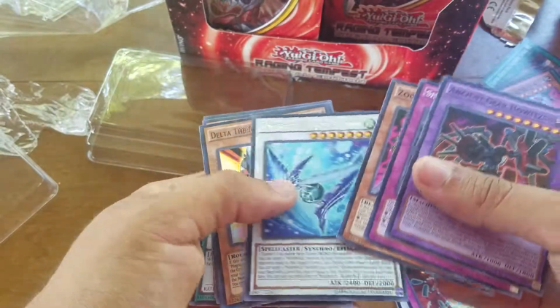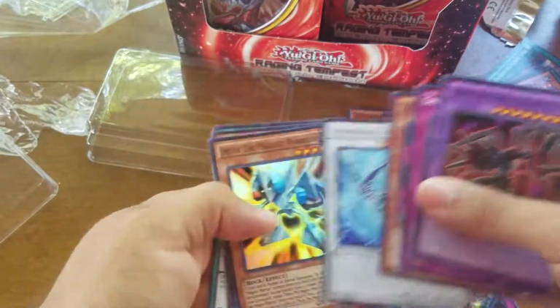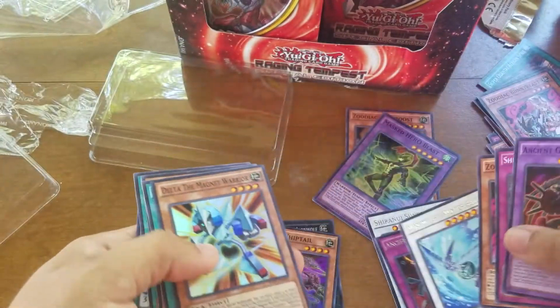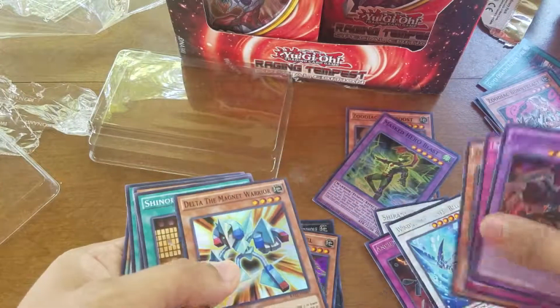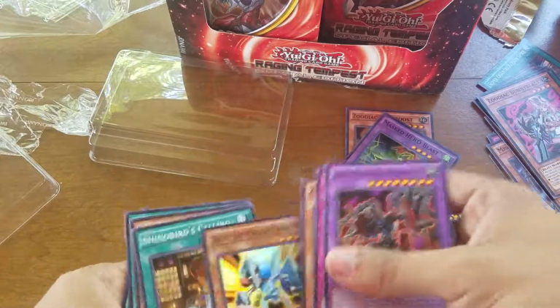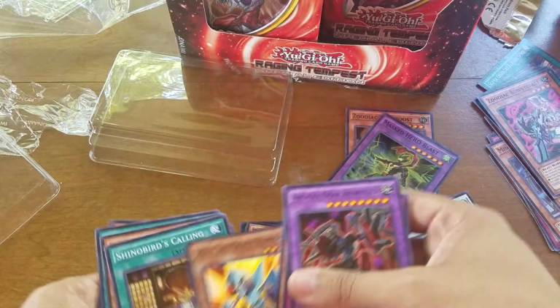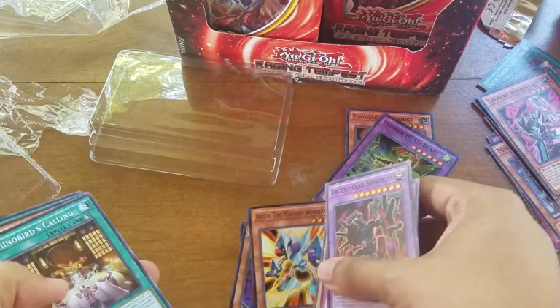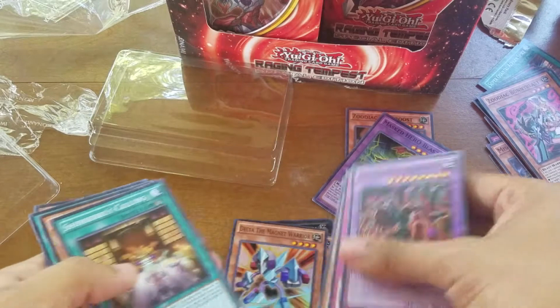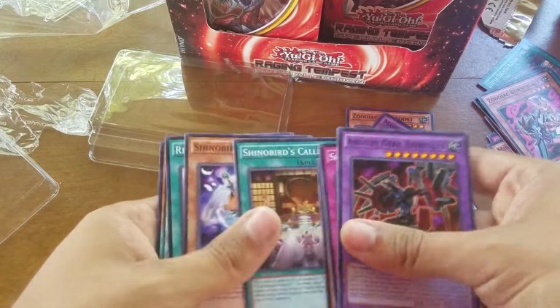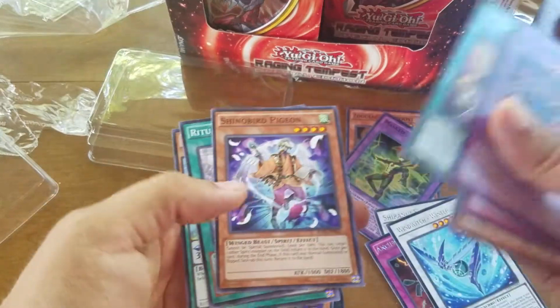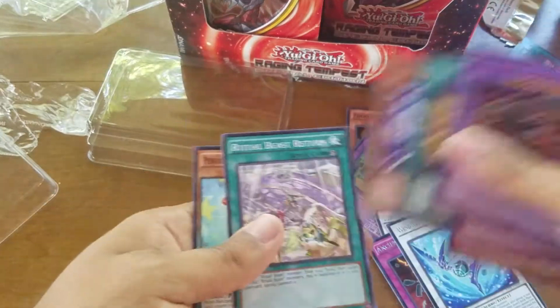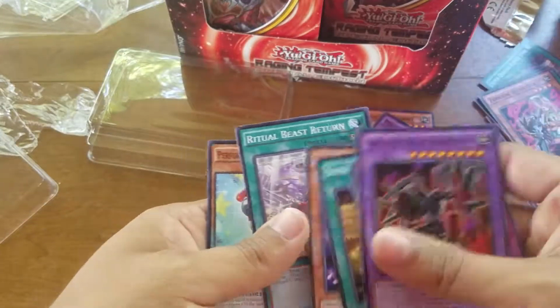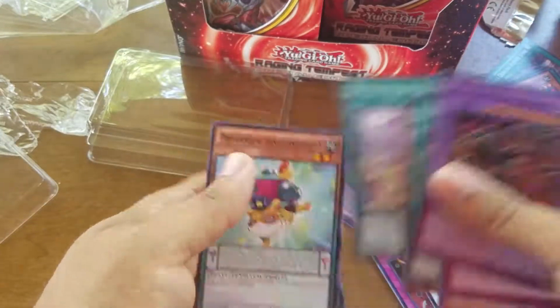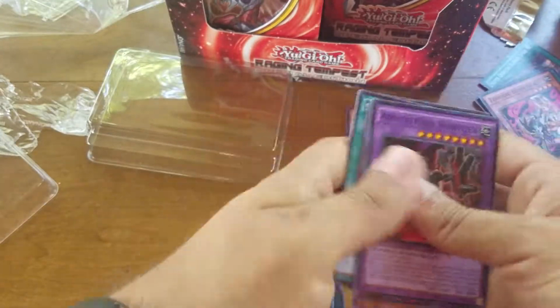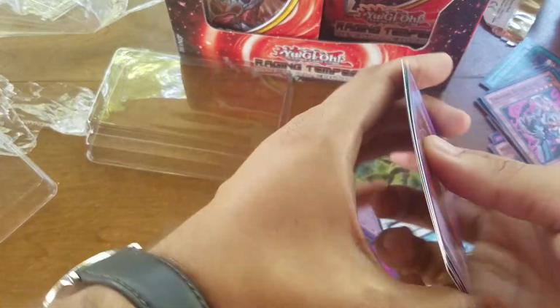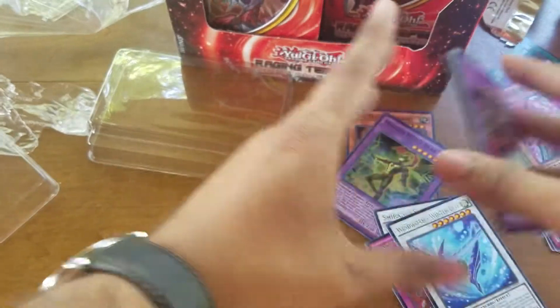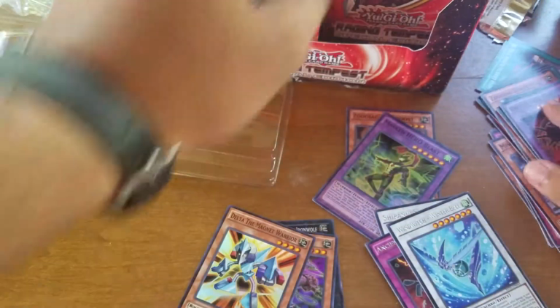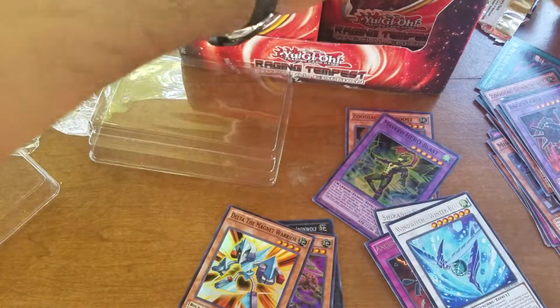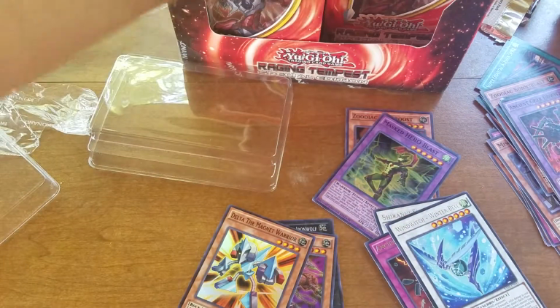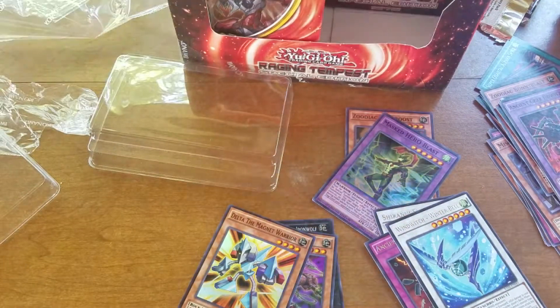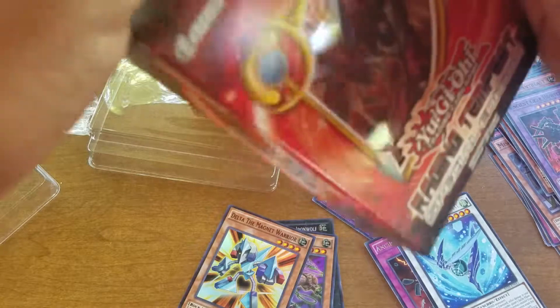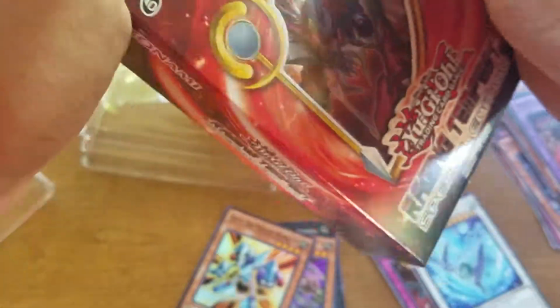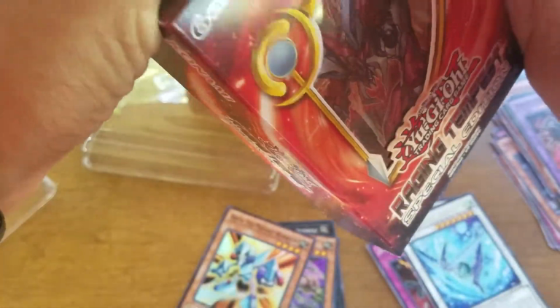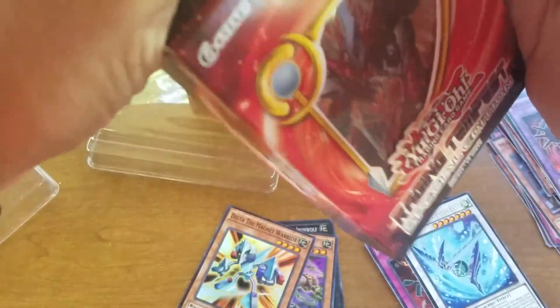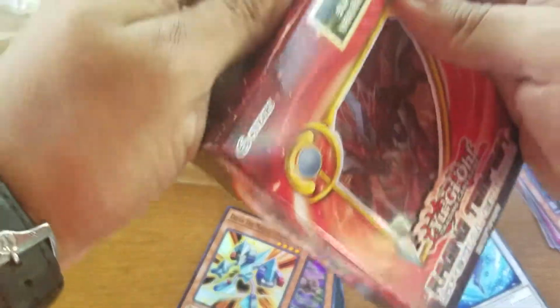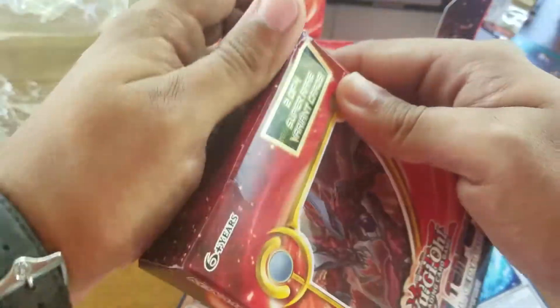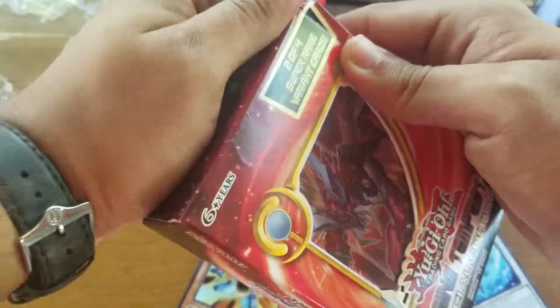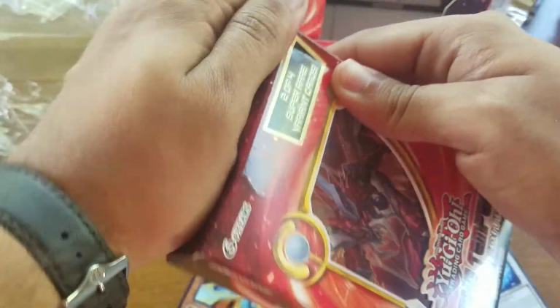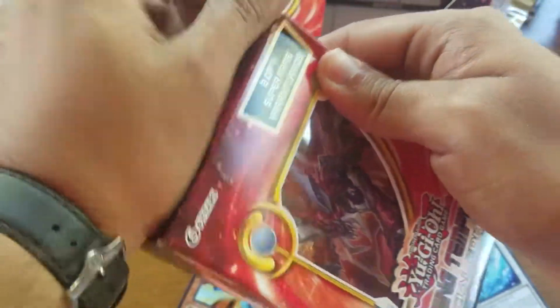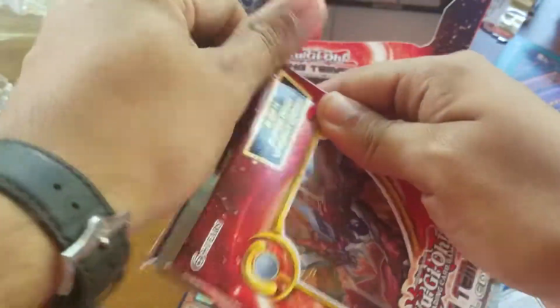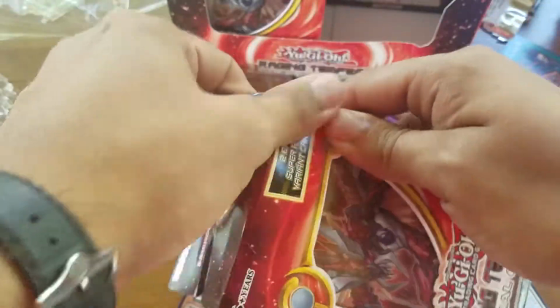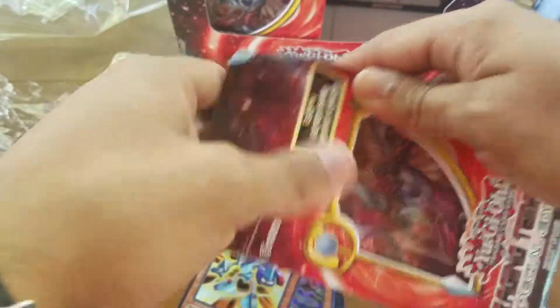Wind Witch Winterbell and Delta Magnet Warrior. Alright, that was our first pack — not really anything too great, nothing to boast about. Moving on.